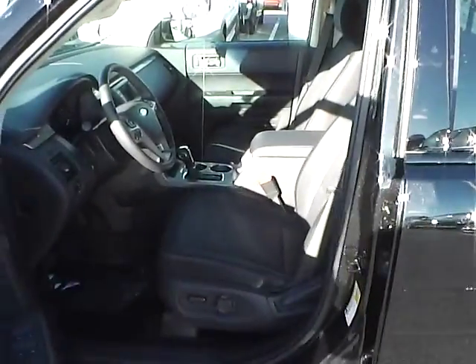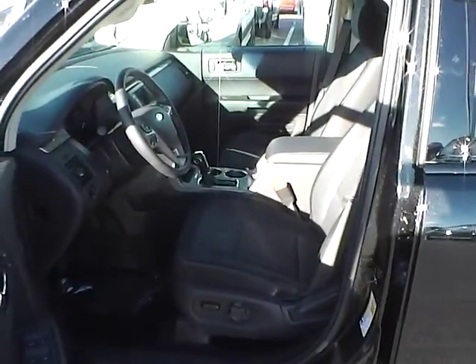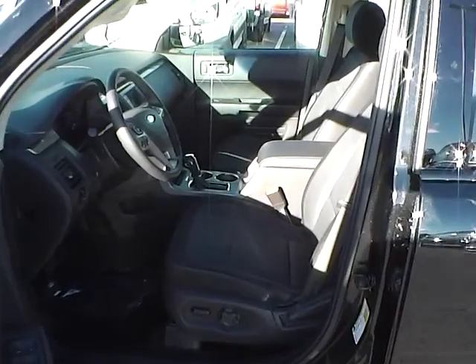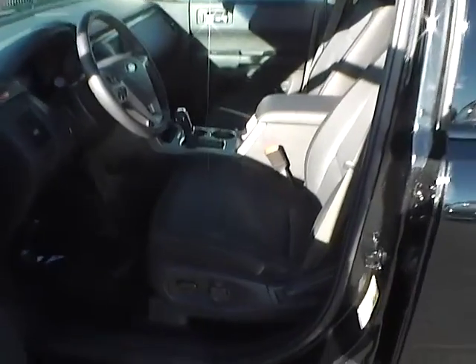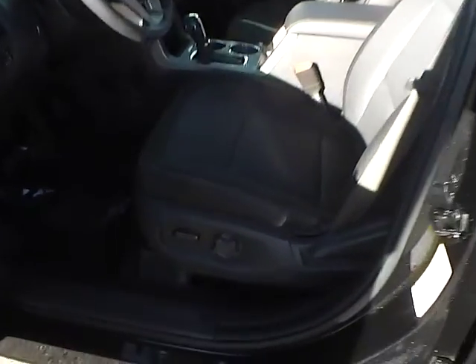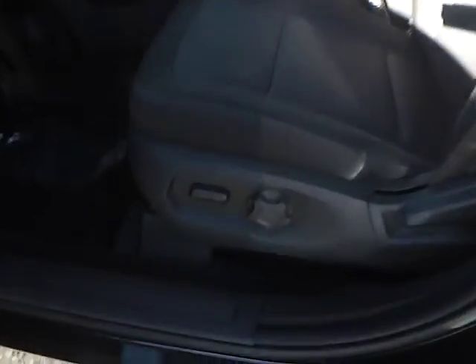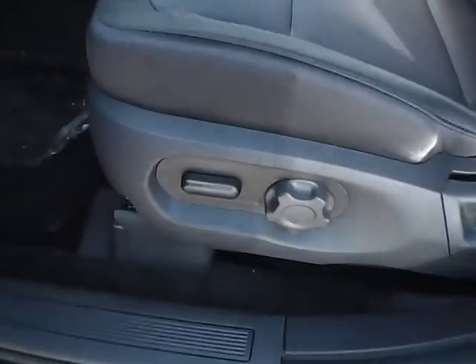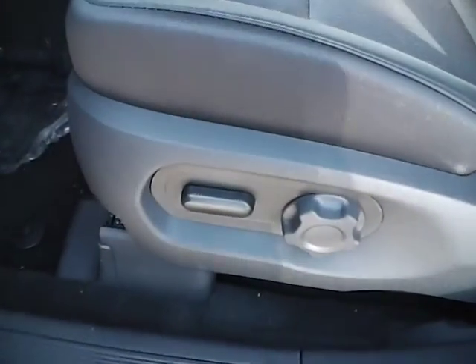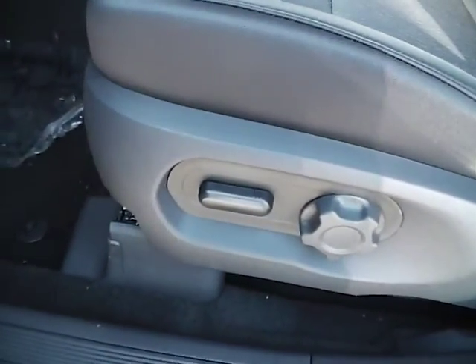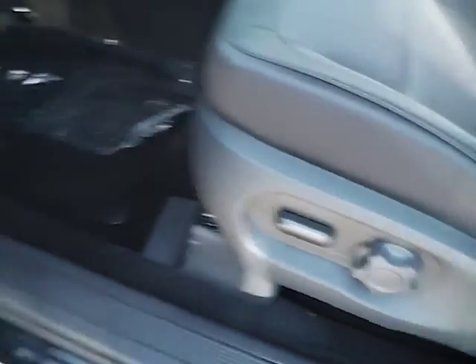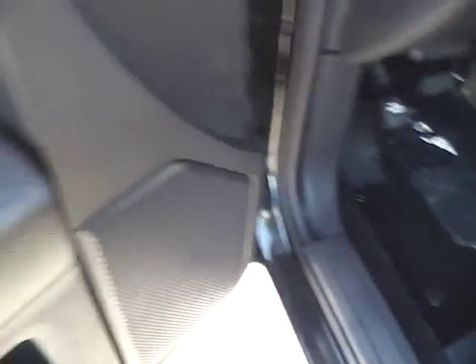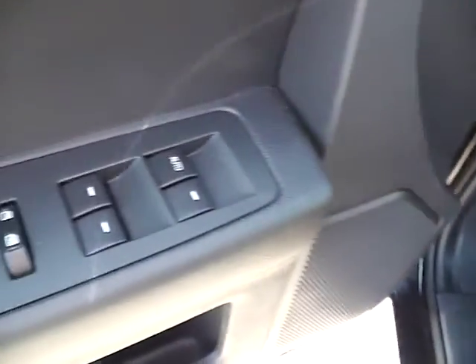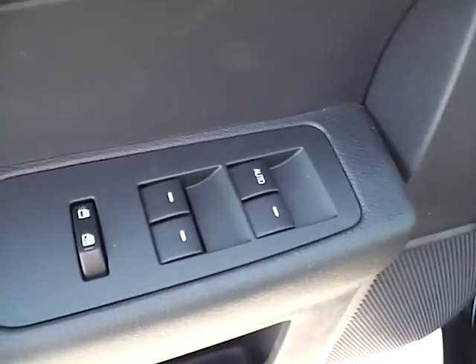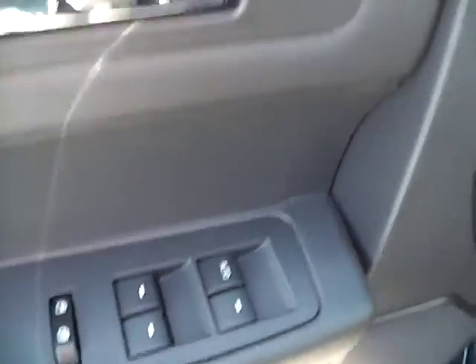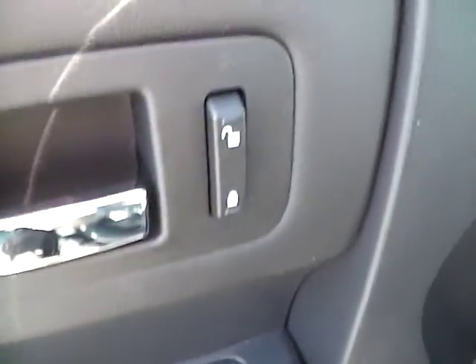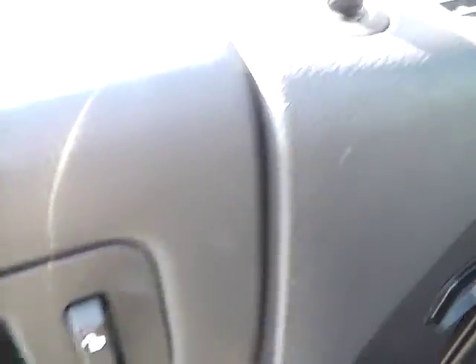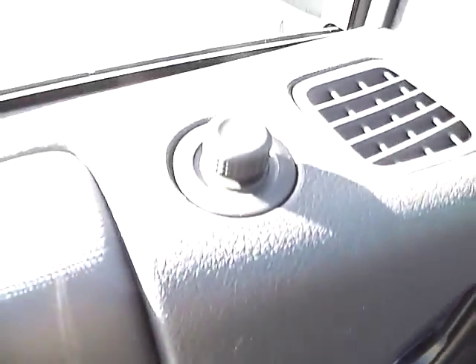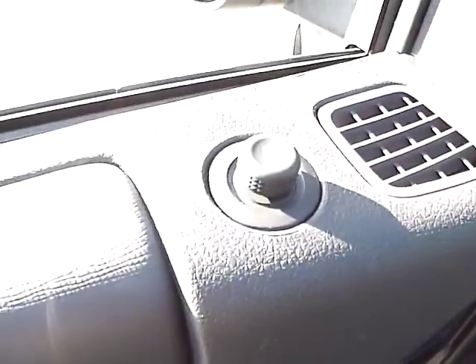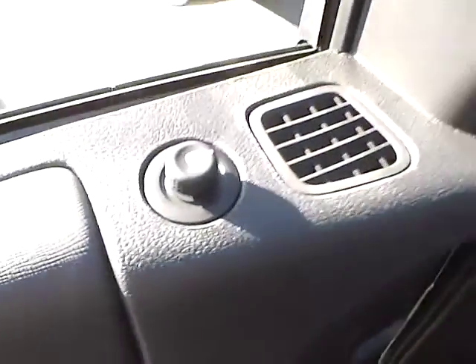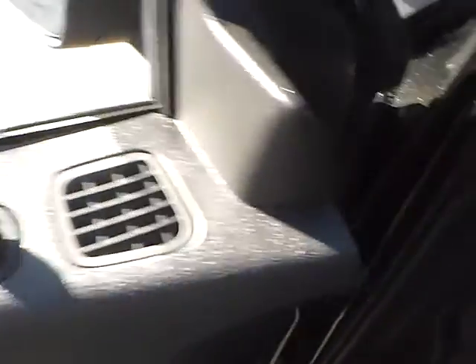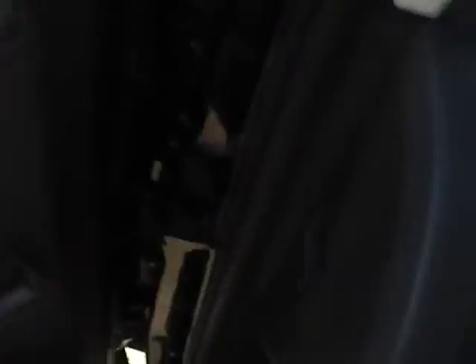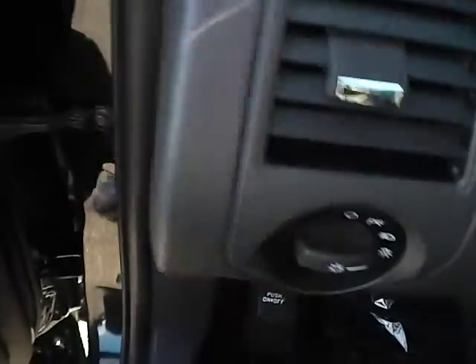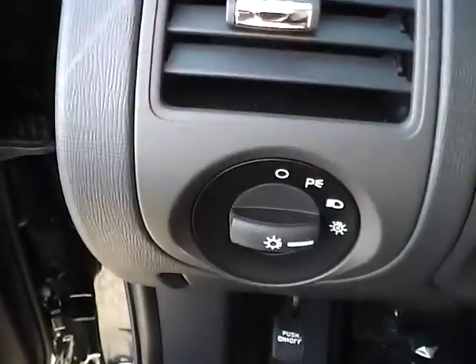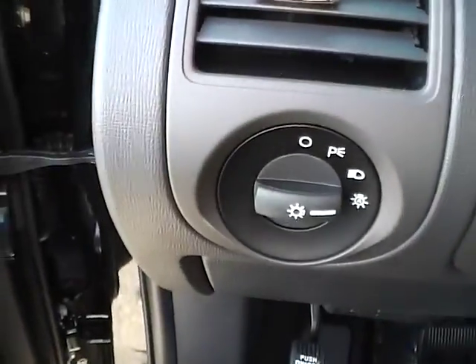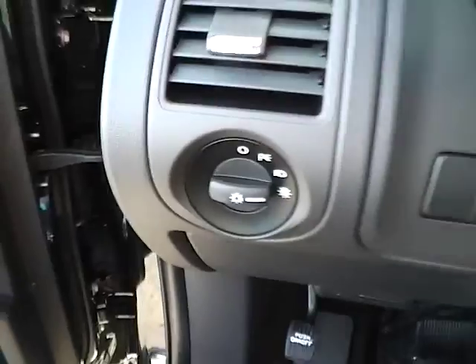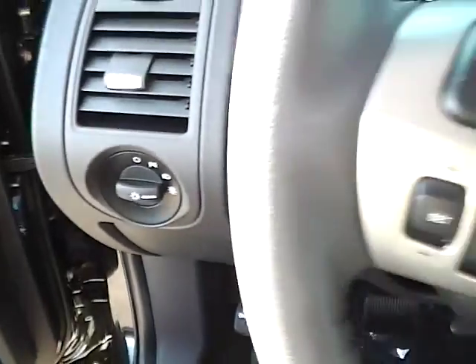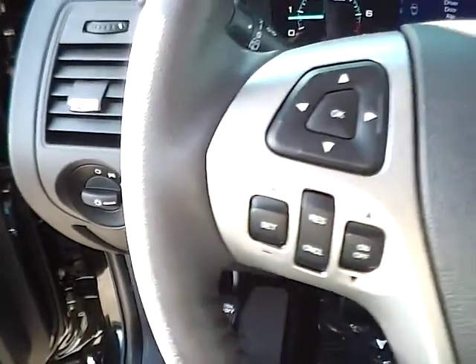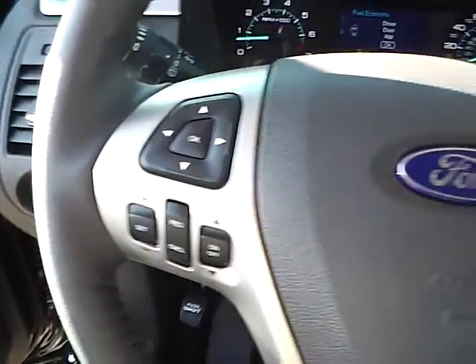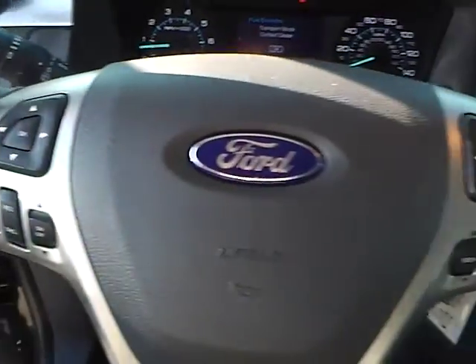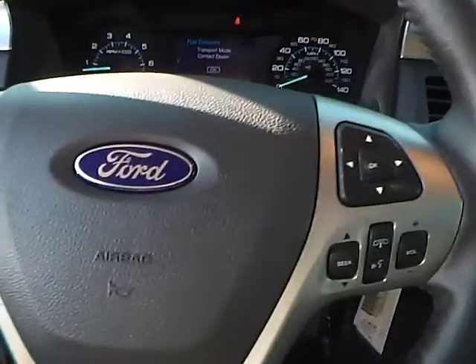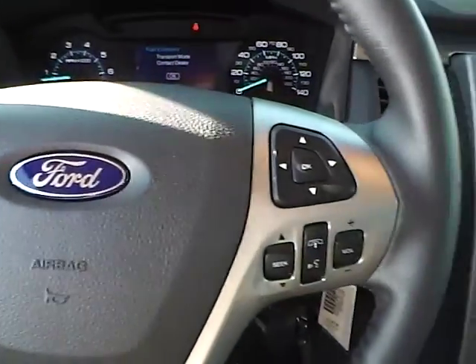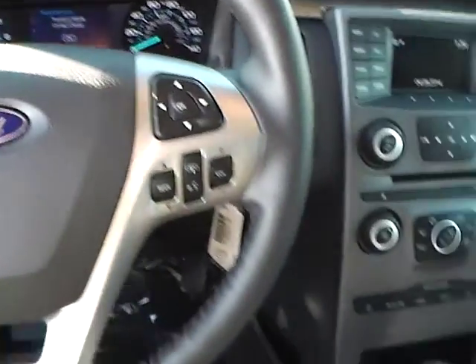Inside you'll find cloth seats with a power driver's seat, power windows, door locks and mirrors, automatic headlights, cruise control, and steering wheel audio controls.